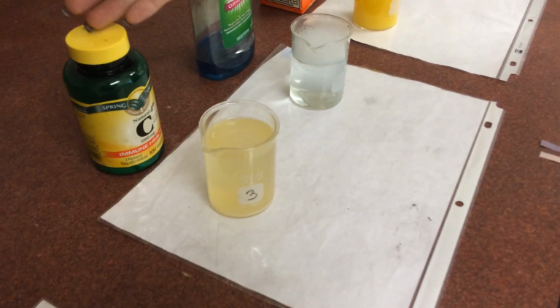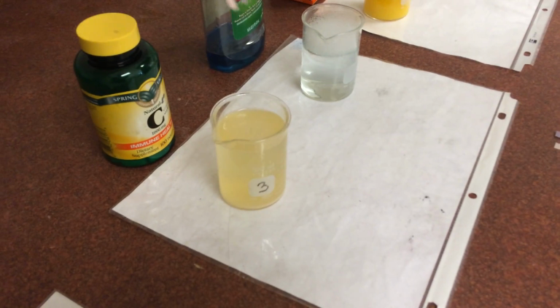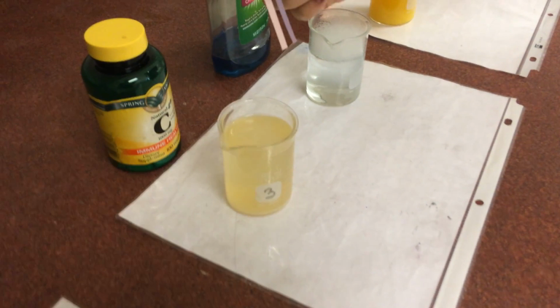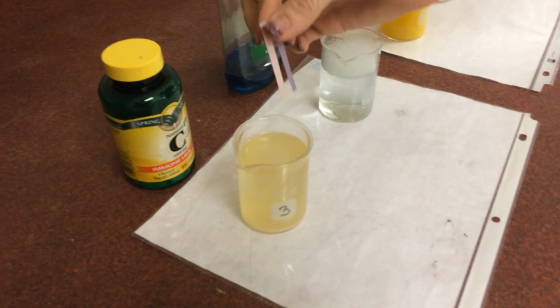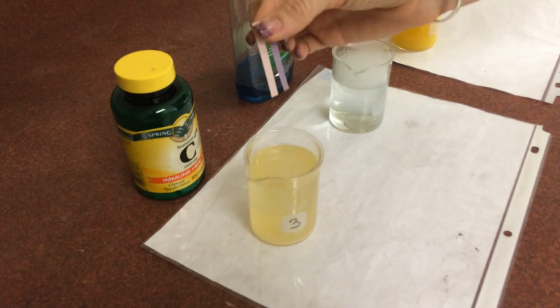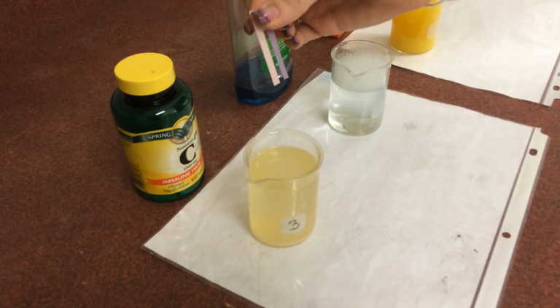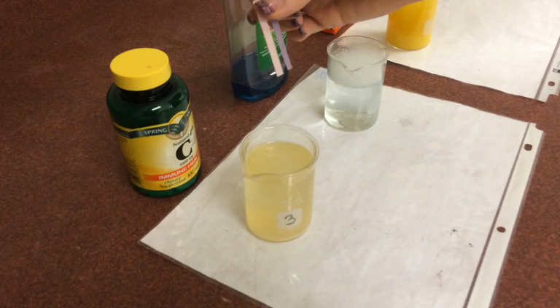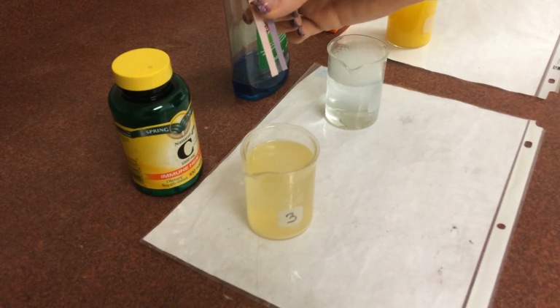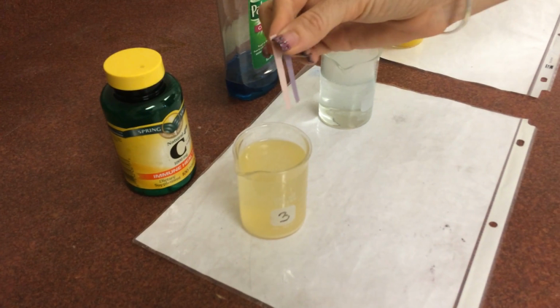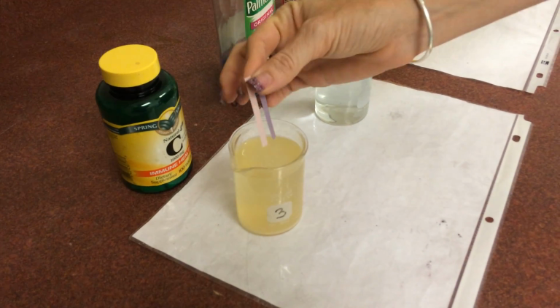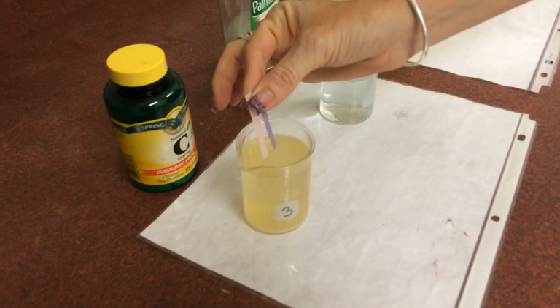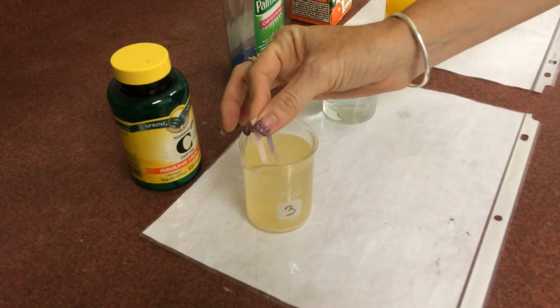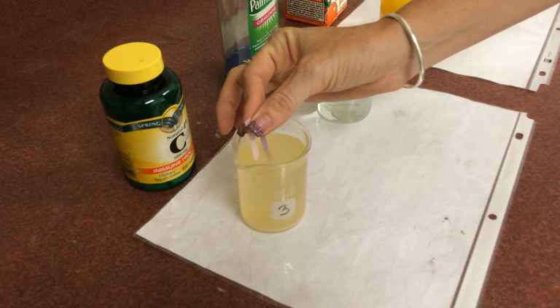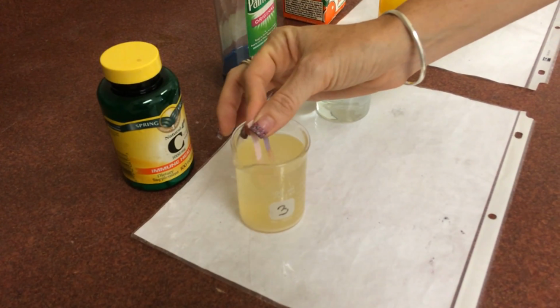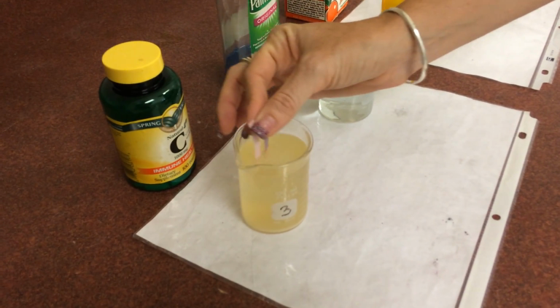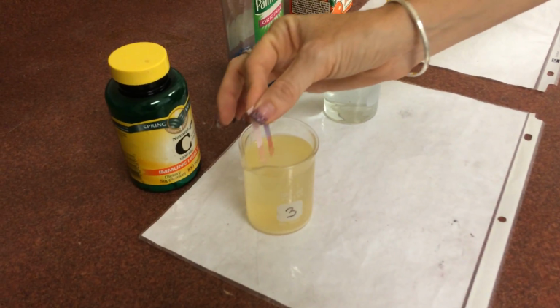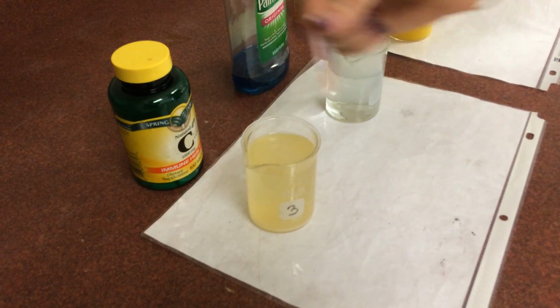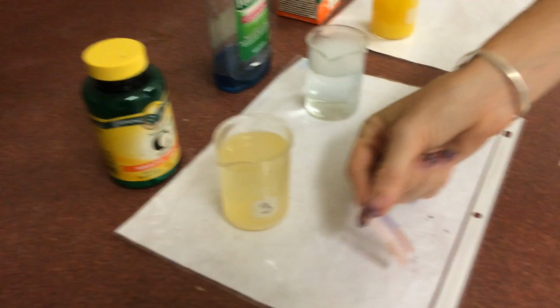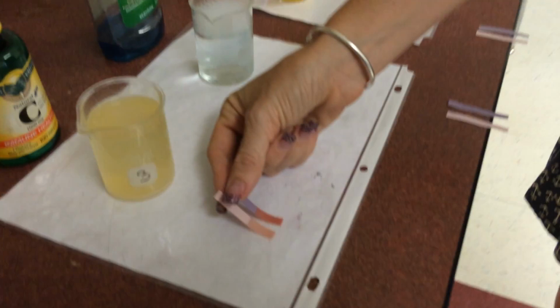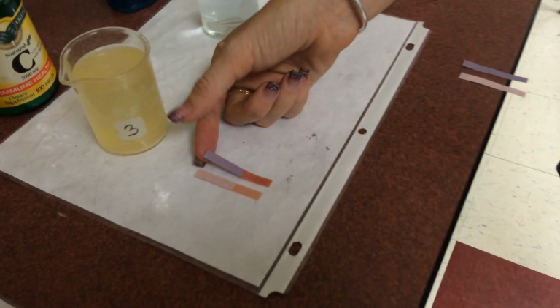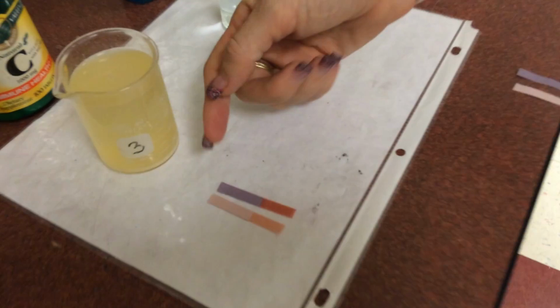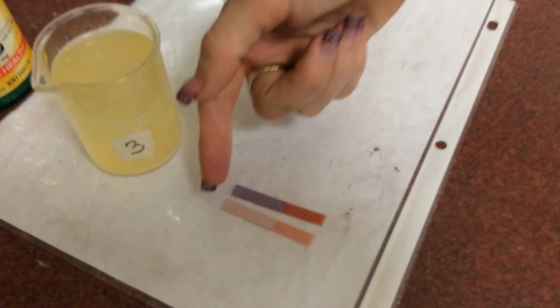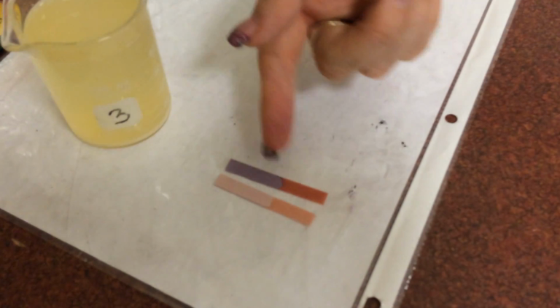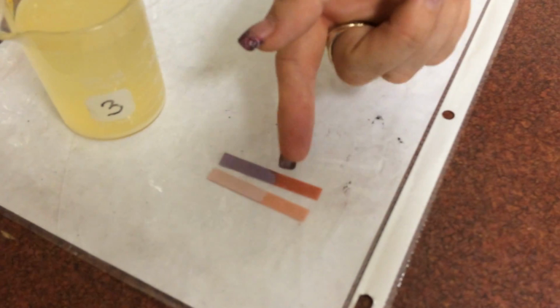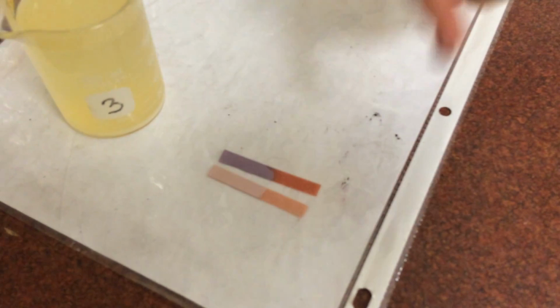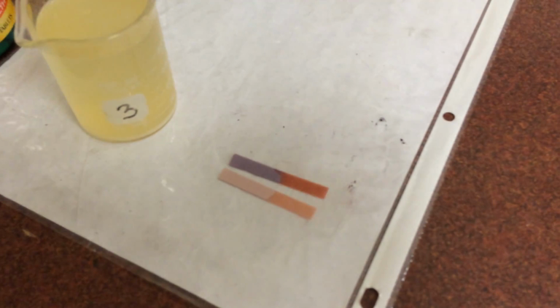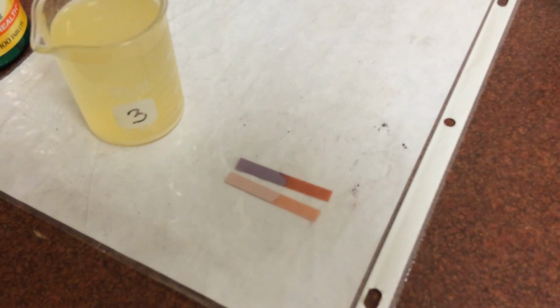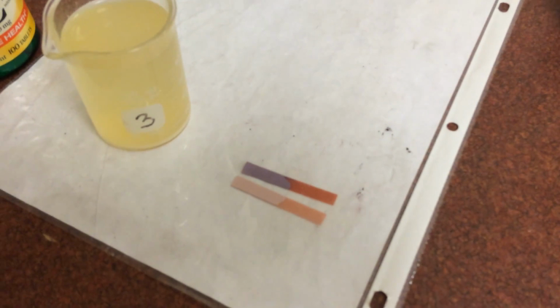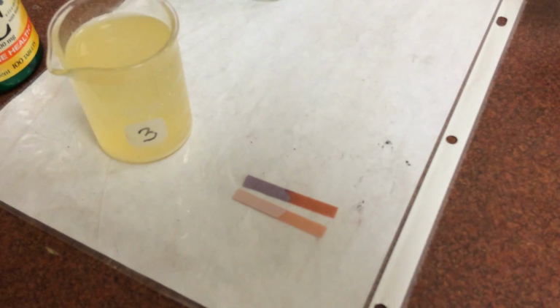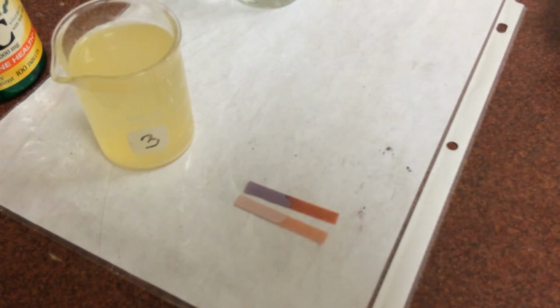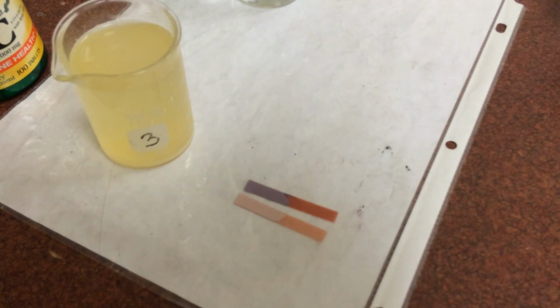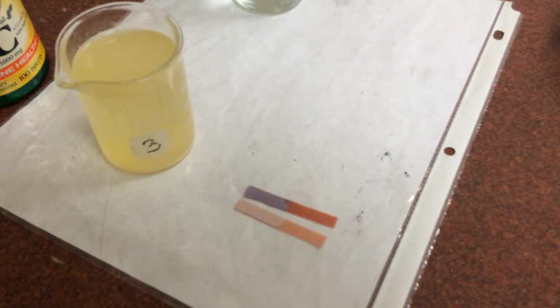Here we have some vitamin C - pirates' favorite vitamin. If we dip our litmus paper in here, we get red and red. So vitamin C is an acid.